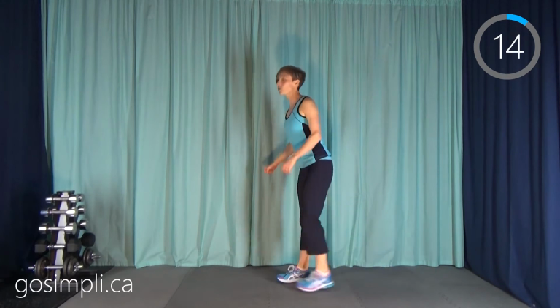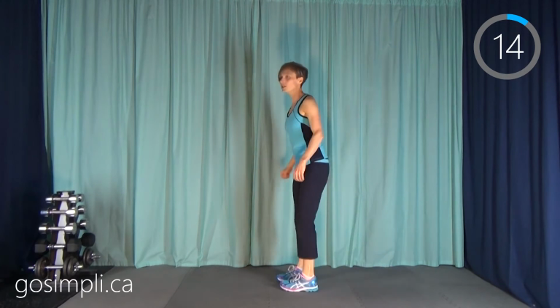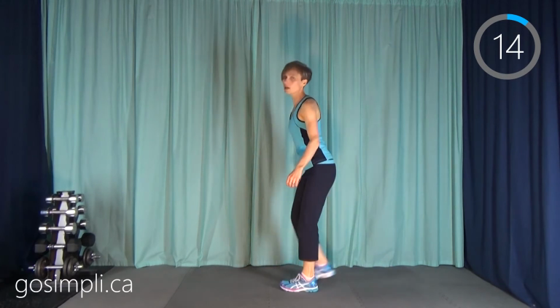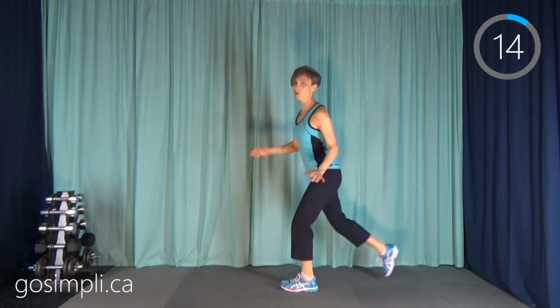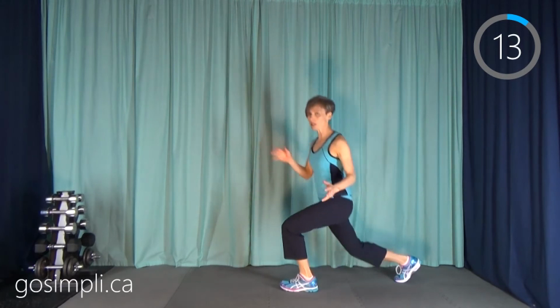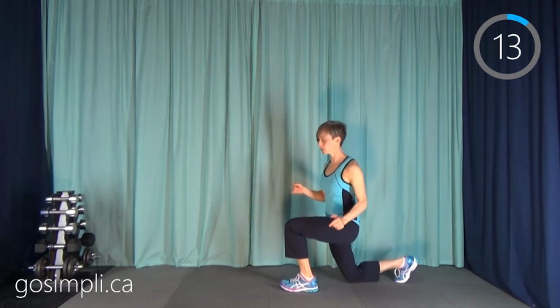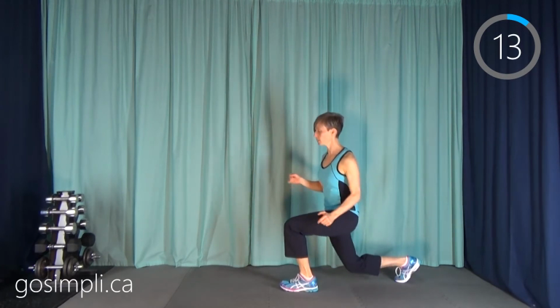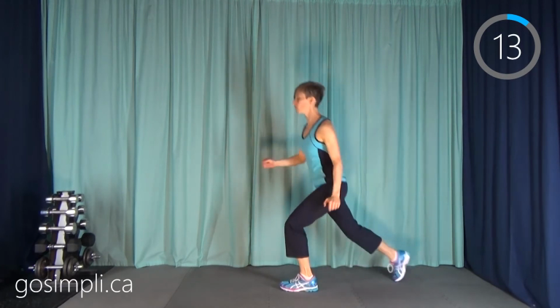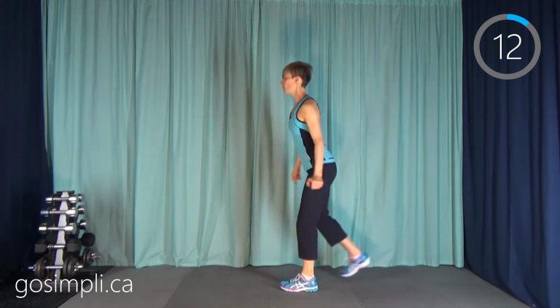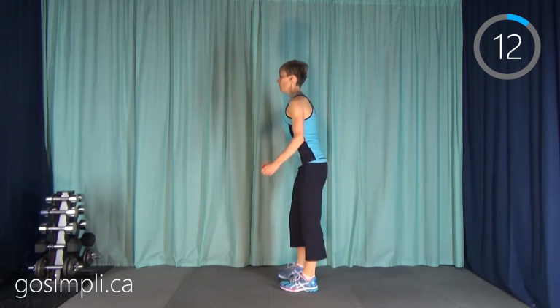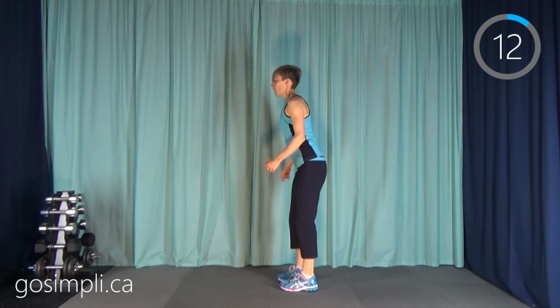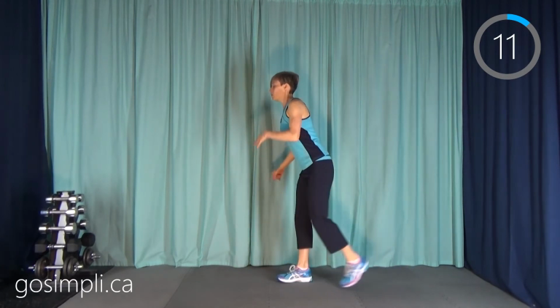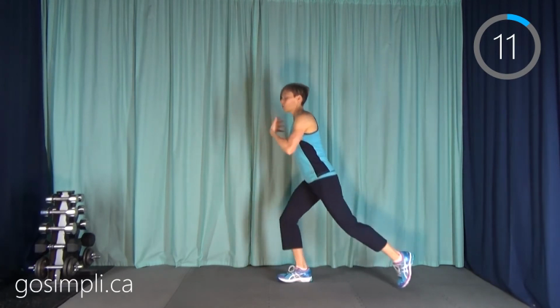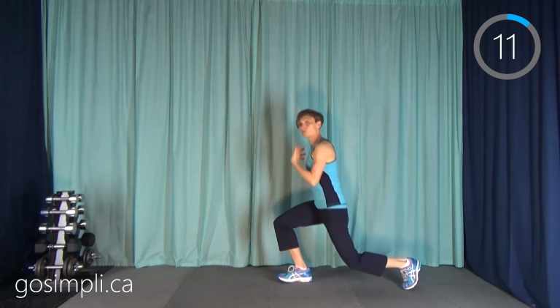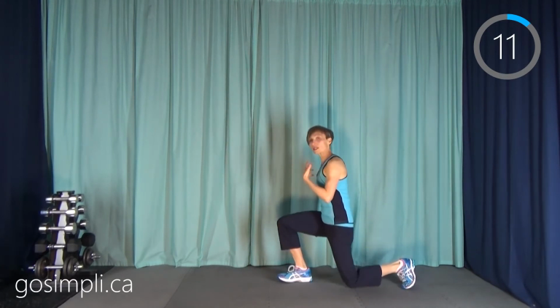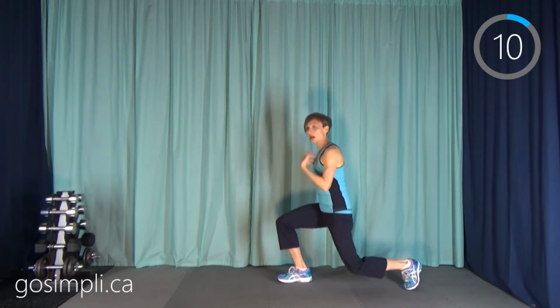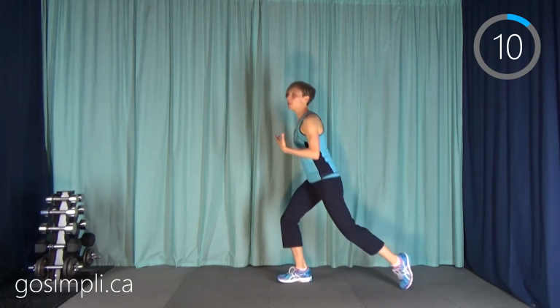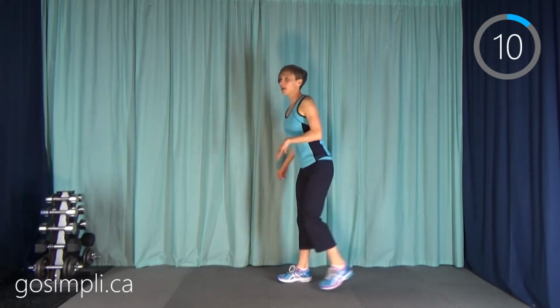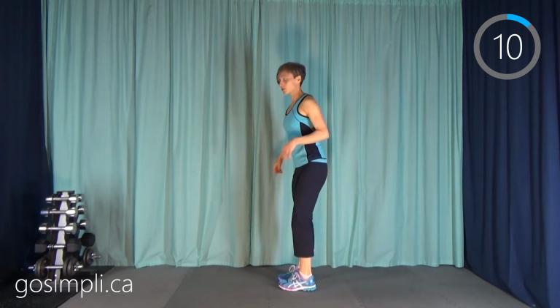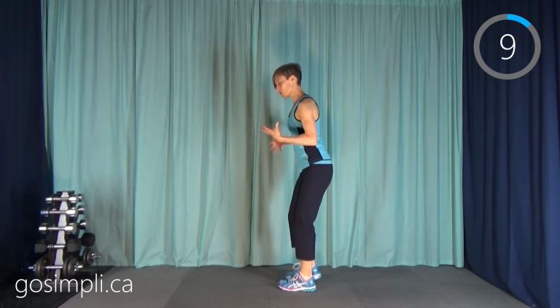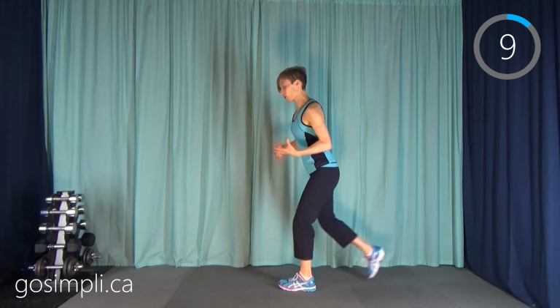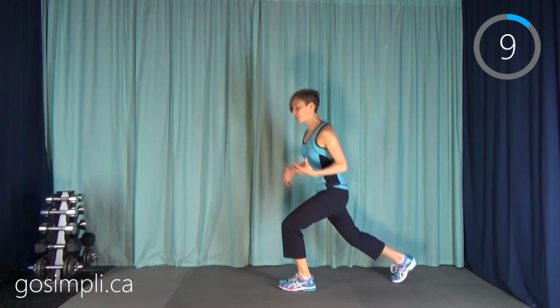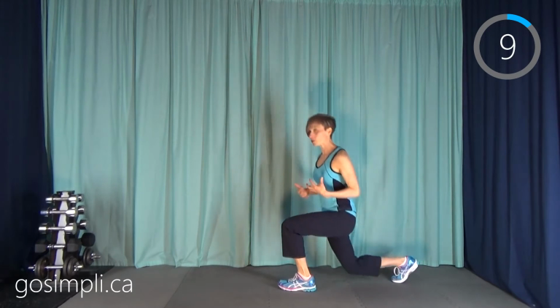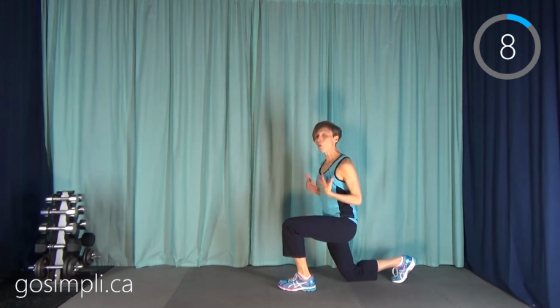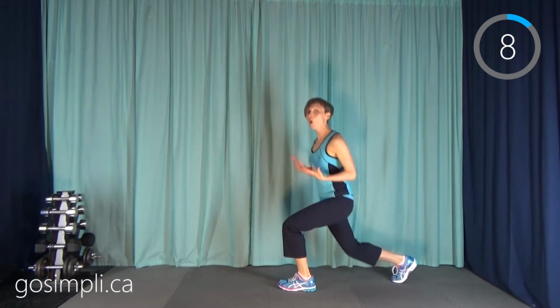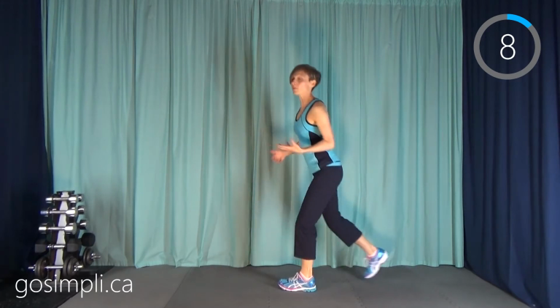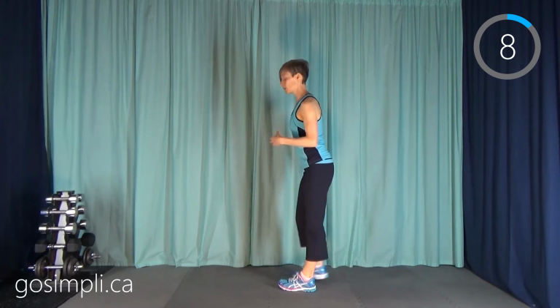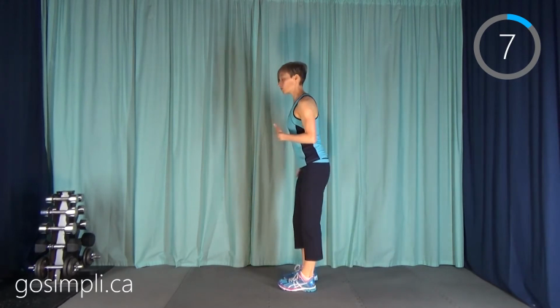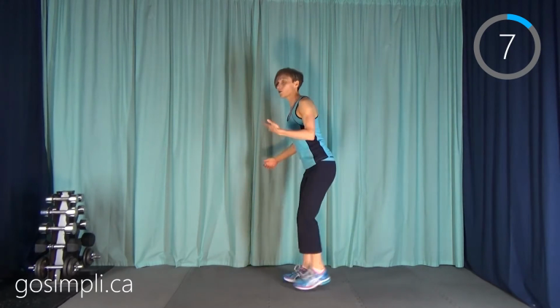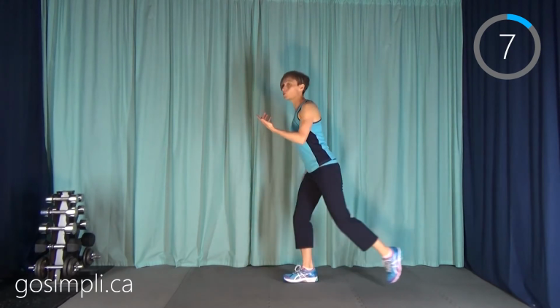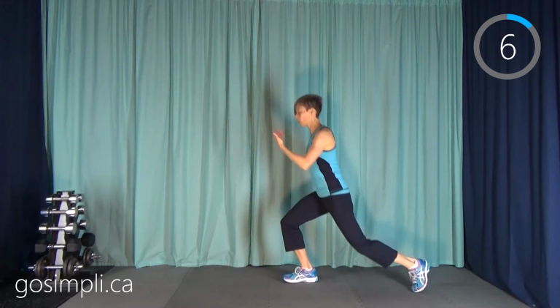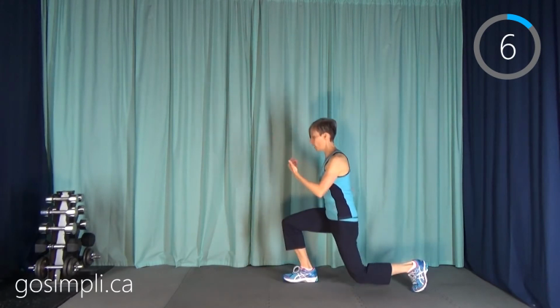Something to get your body a little limber and your breathing up a bit, so your body feels warm — that's why it's called a warm up.